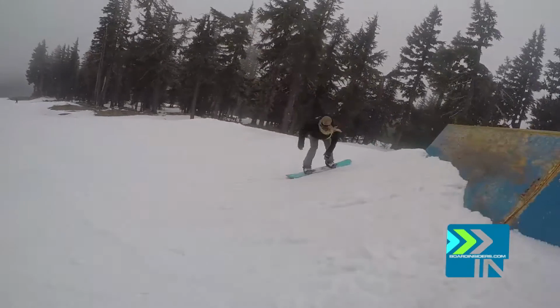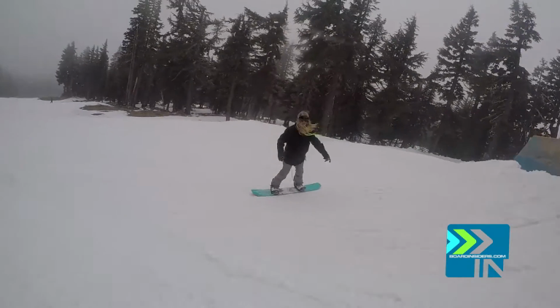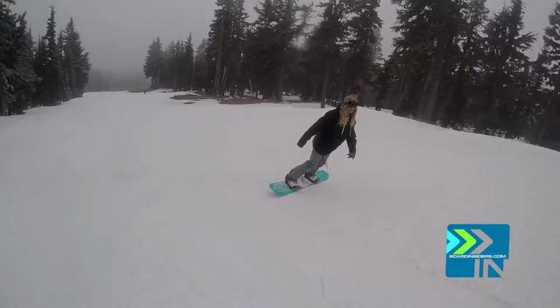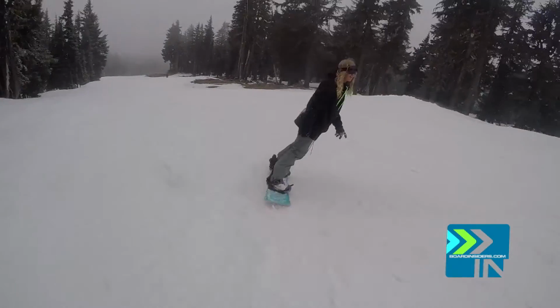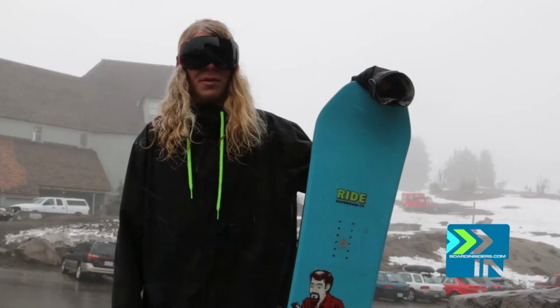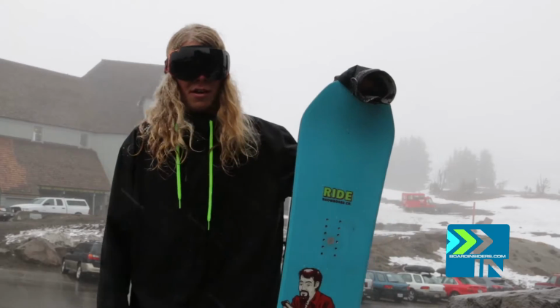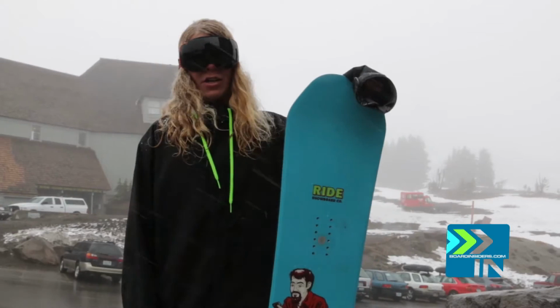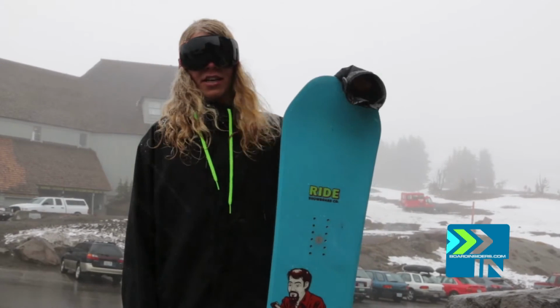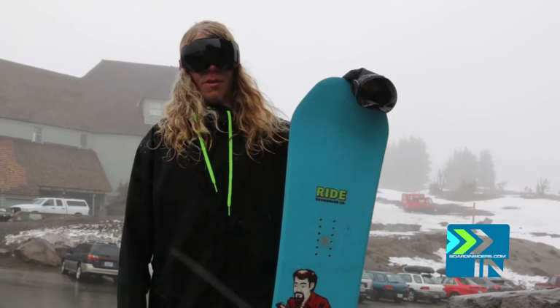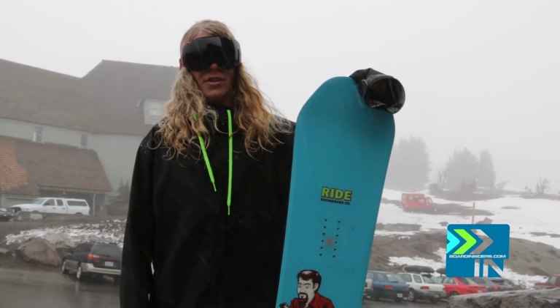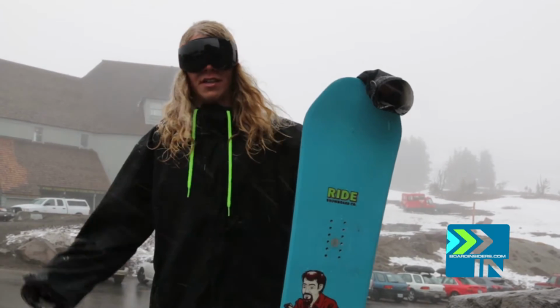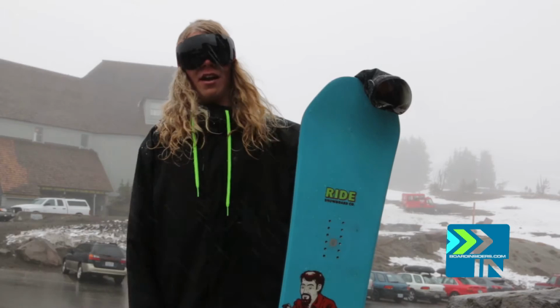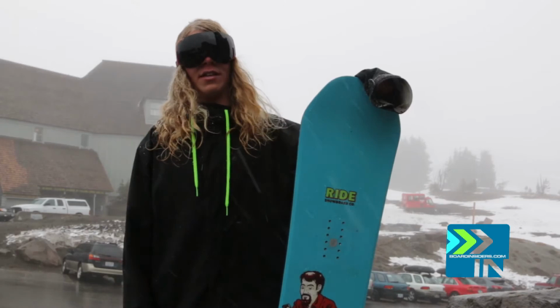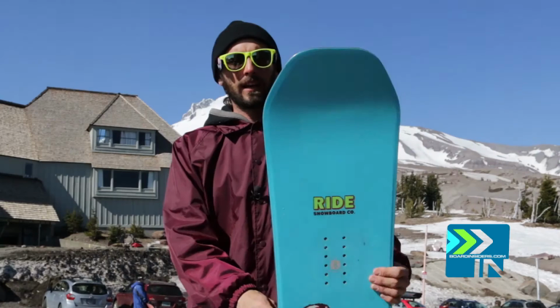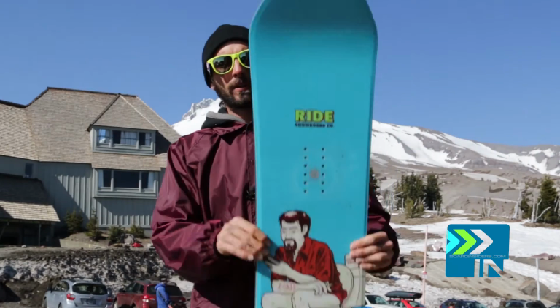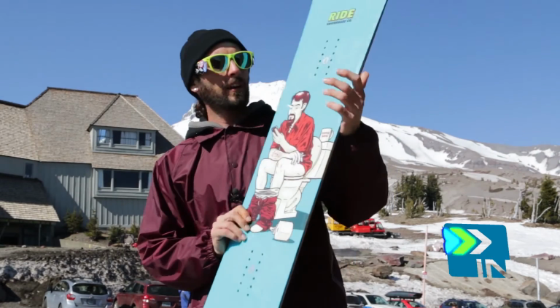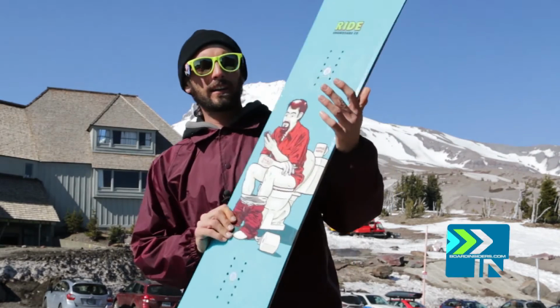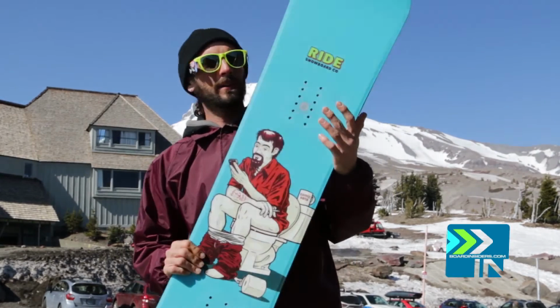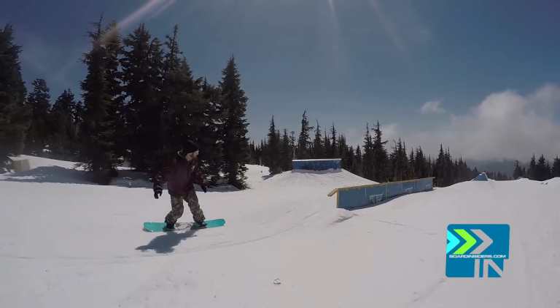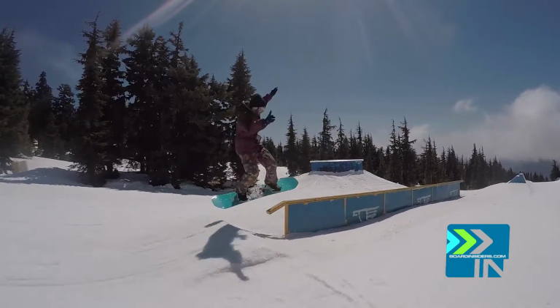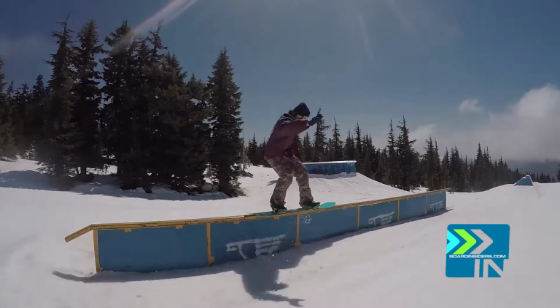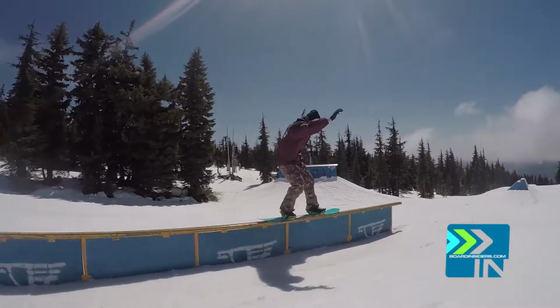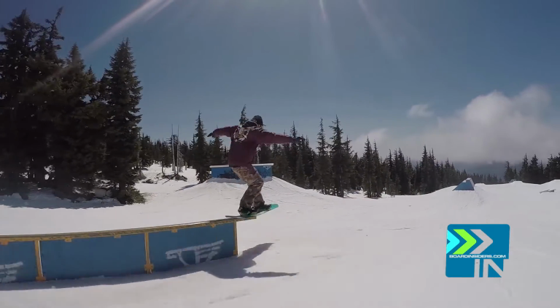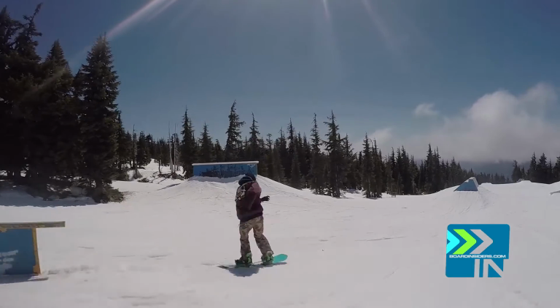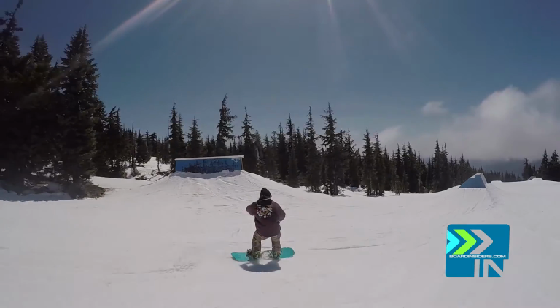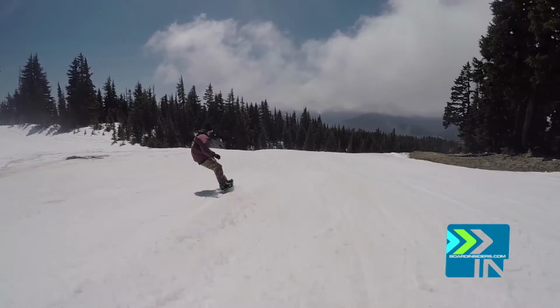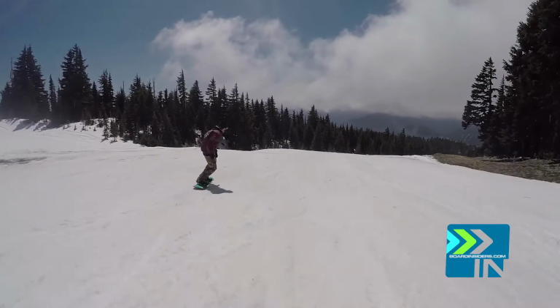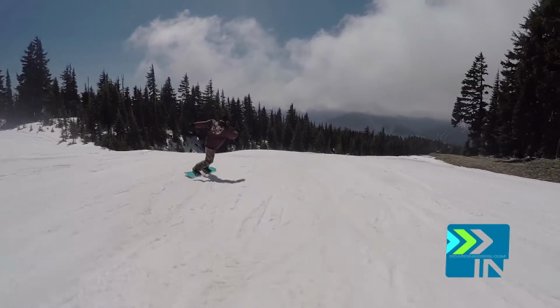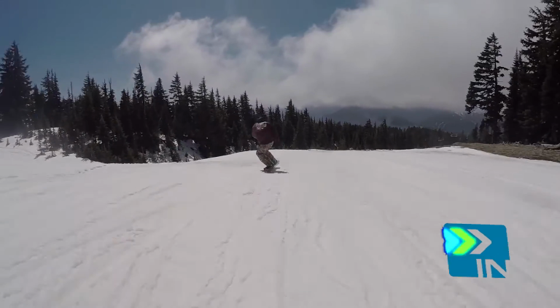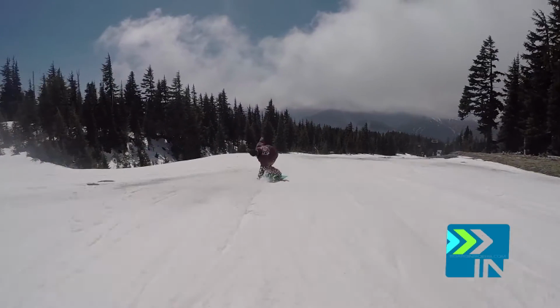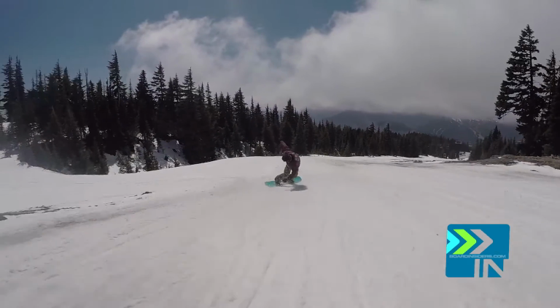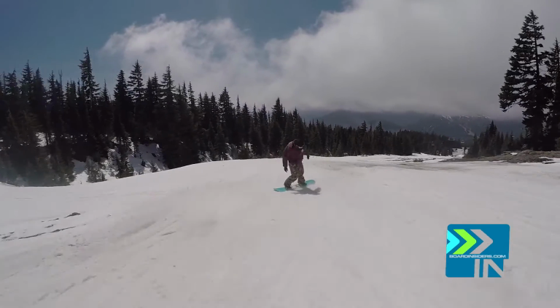I gave this board a shred cred of 96 because it did really good throughout the entire part. I really wish we had a half pipe I could rip this thing on. I just had to get used to the top, and as soon as I did that, I had a blast on it. I gave this board a shred cred of 99 because it fucking slays it — it makes me want to go to the top of the mountain and fly down the groomers. It's just so comfortable.